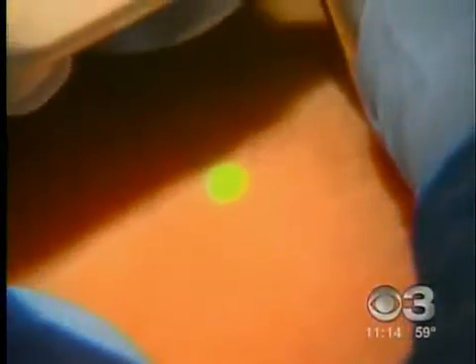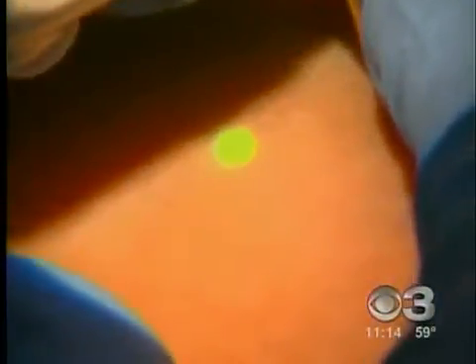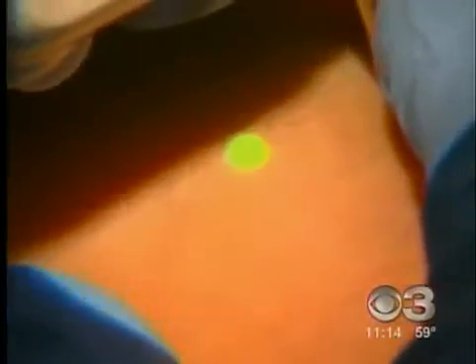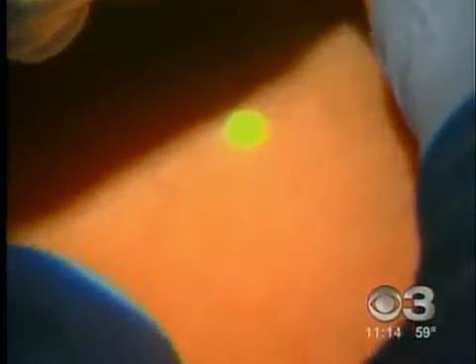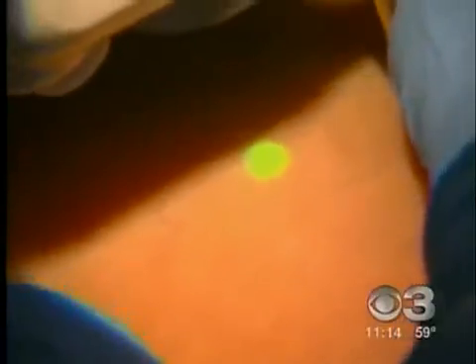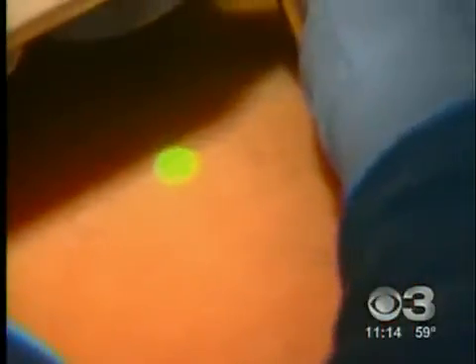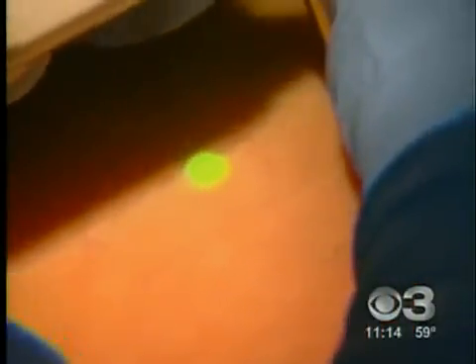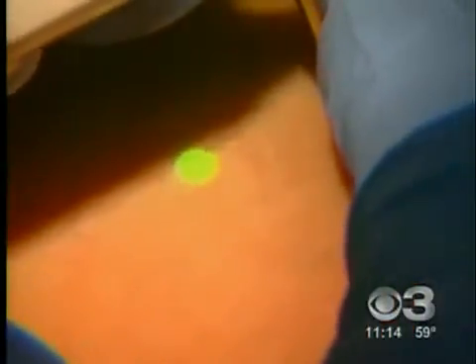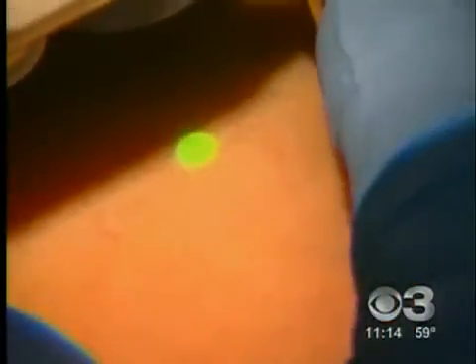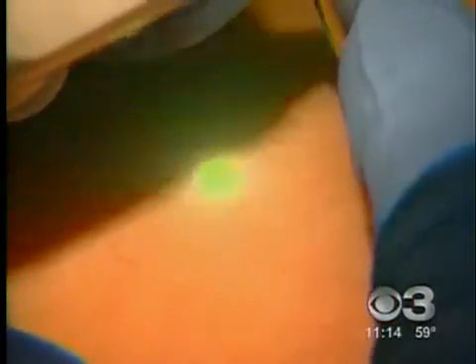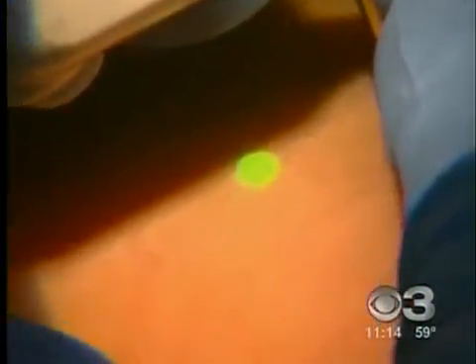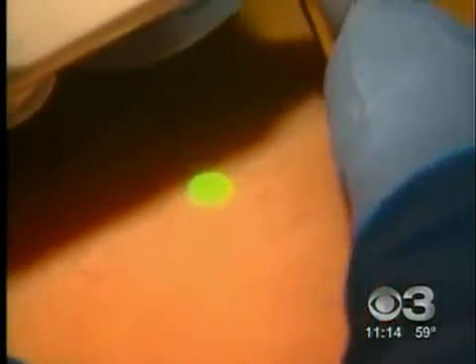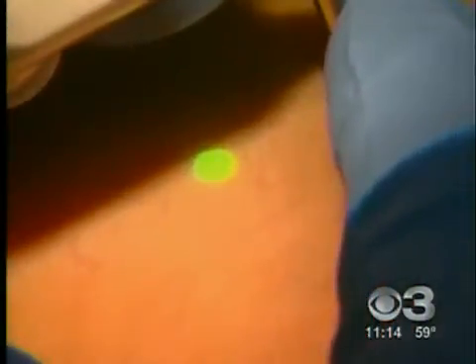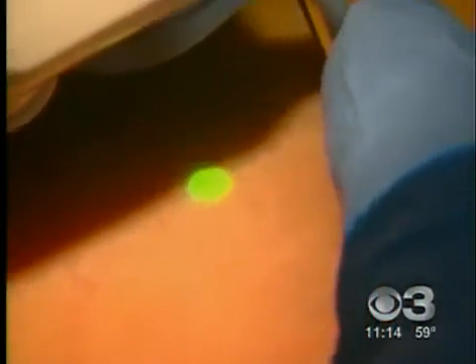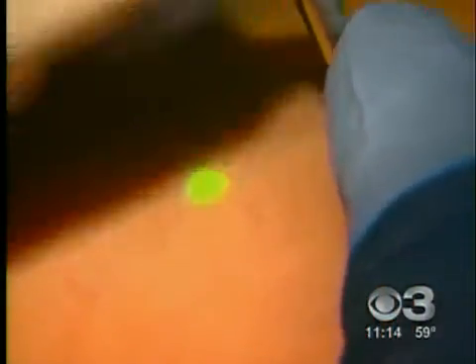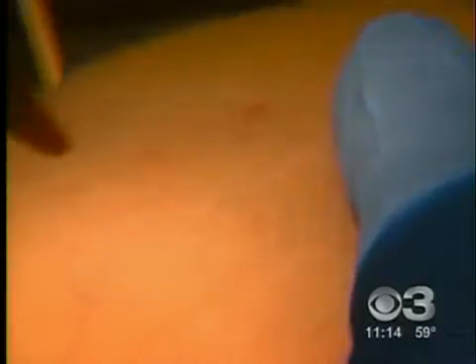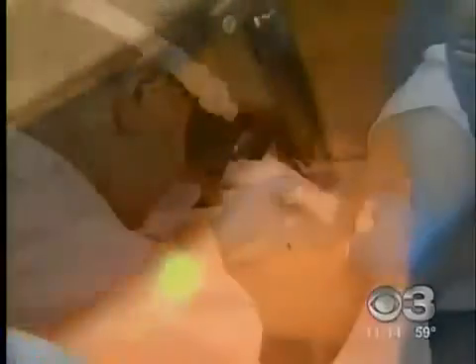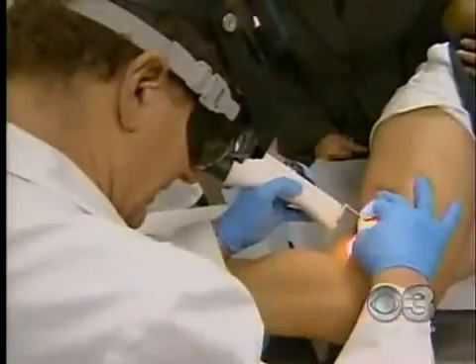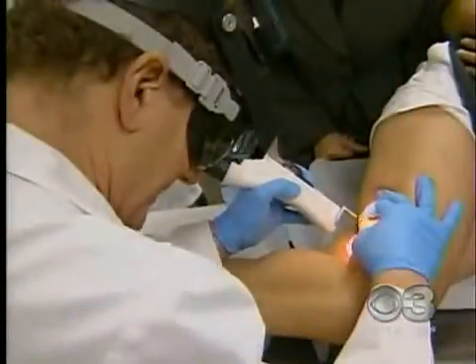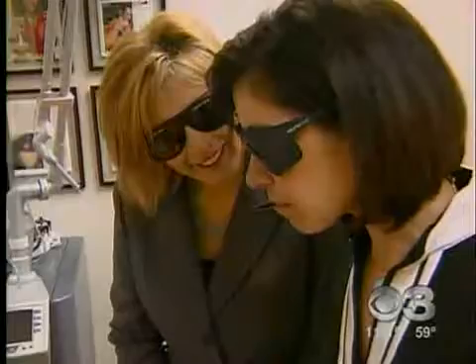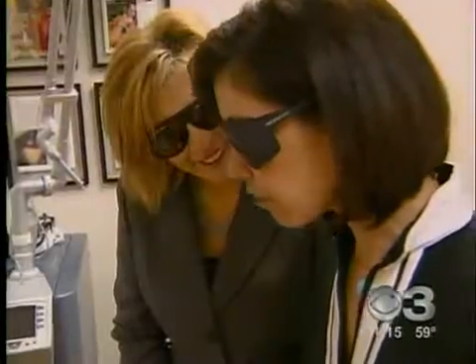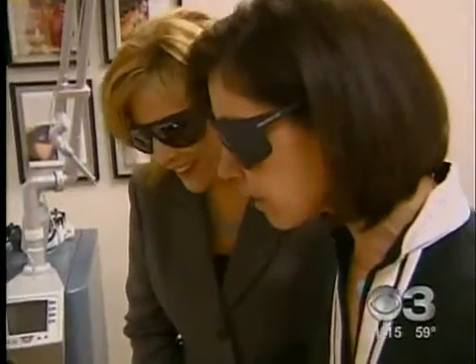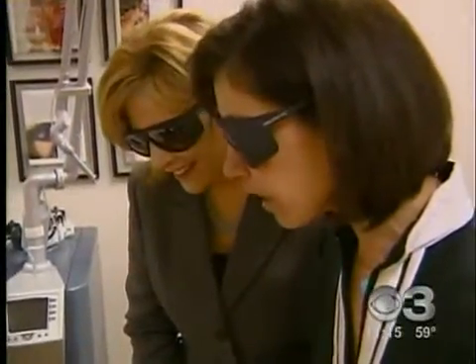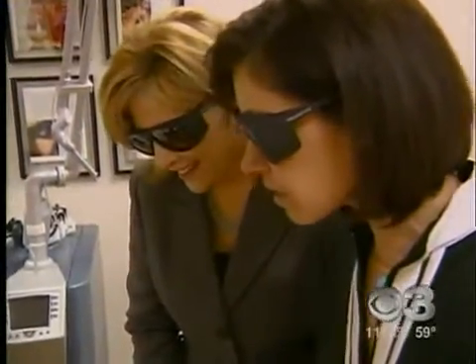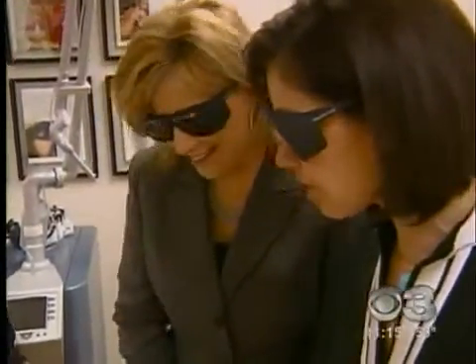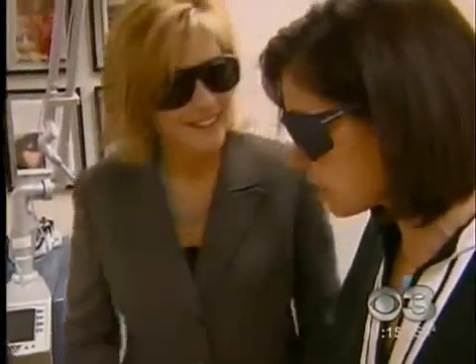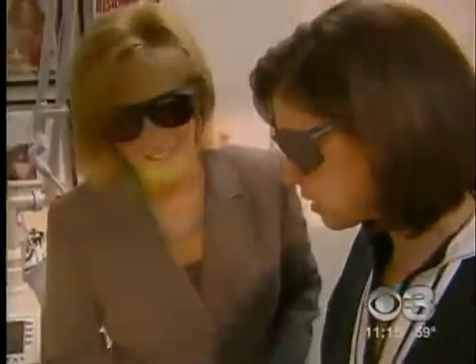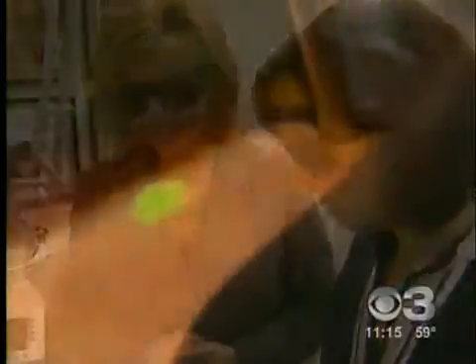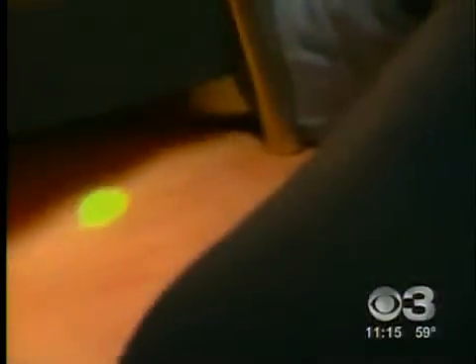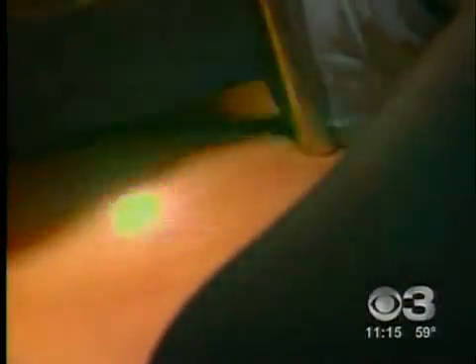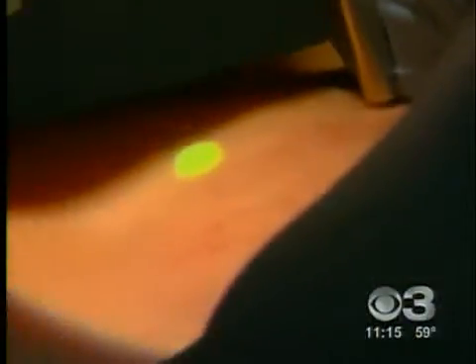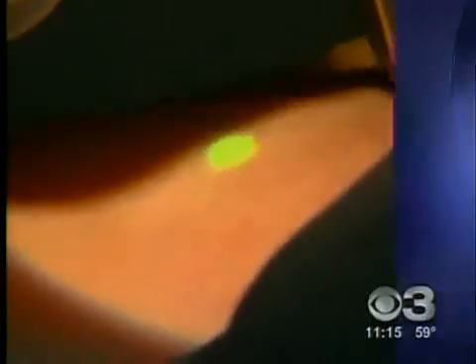Watch the green light carefully. Those pulses of infrared light heat up the vein to make it shrivel and eventually disappear. Small veins will disappear right before your eyes. But a few might need several treatments before they're completely gone.